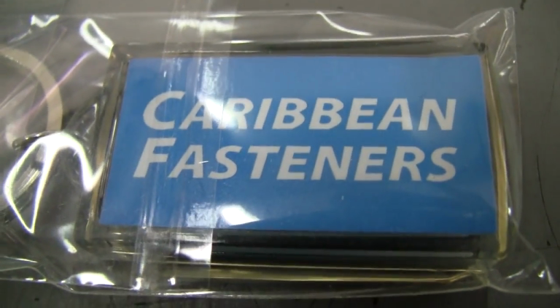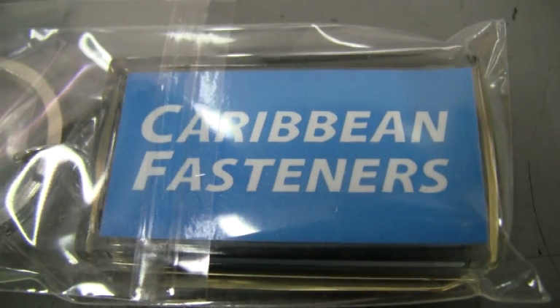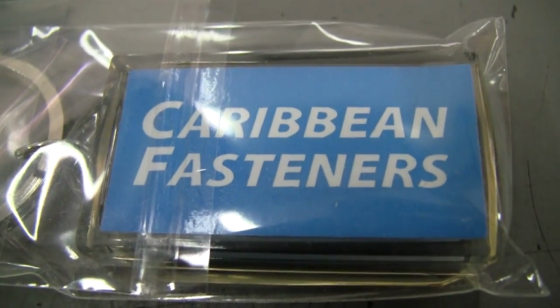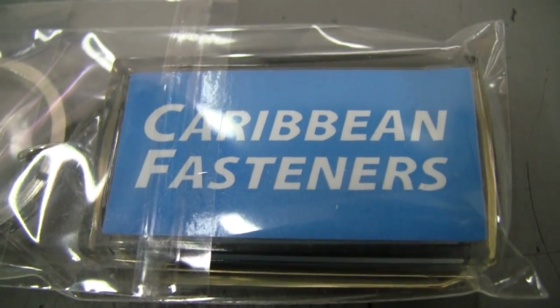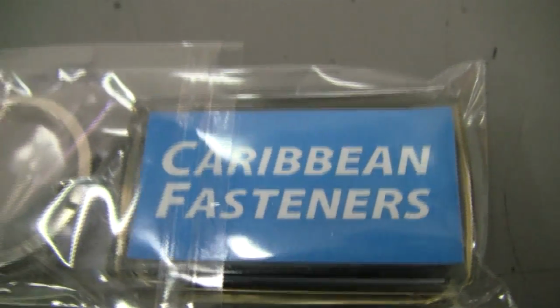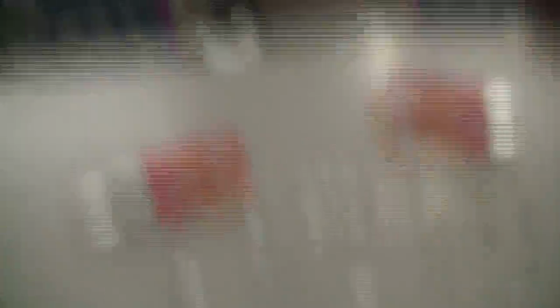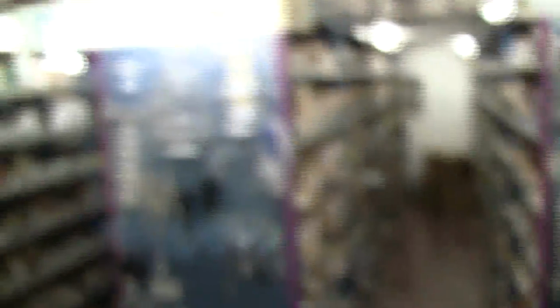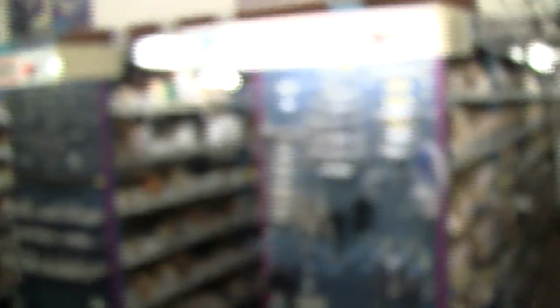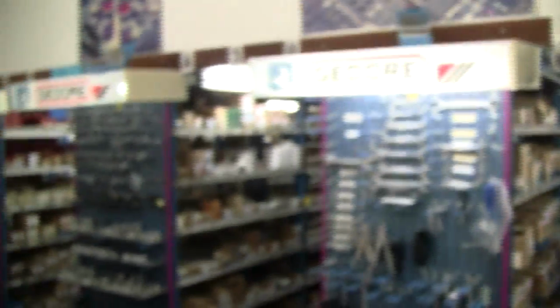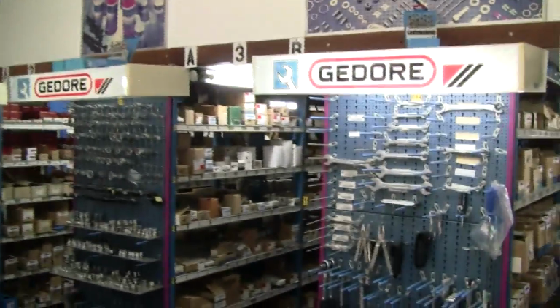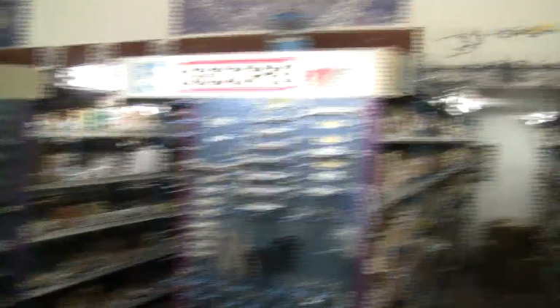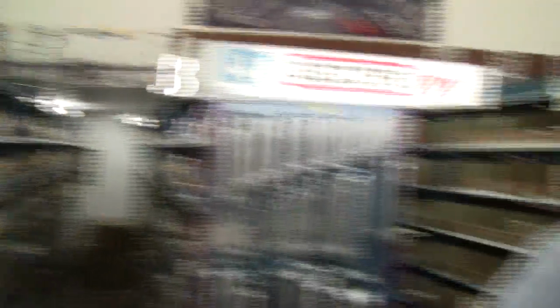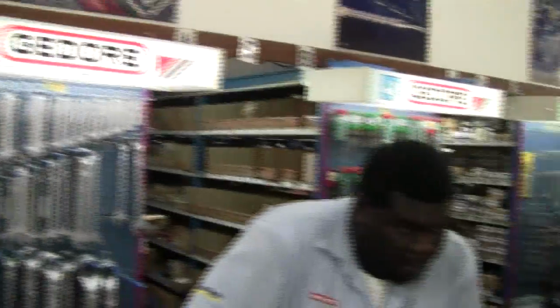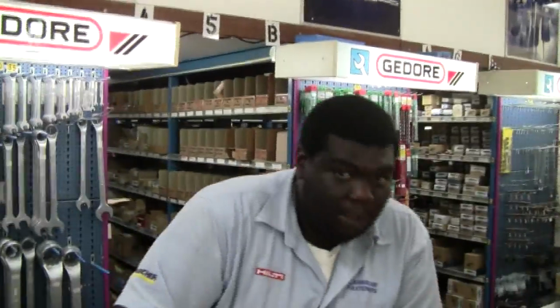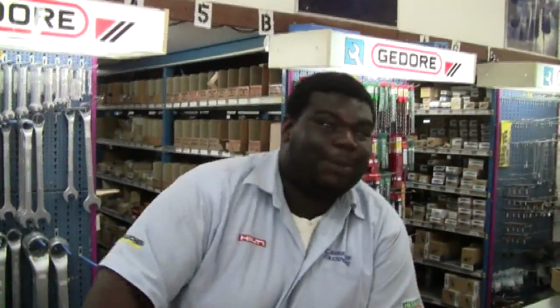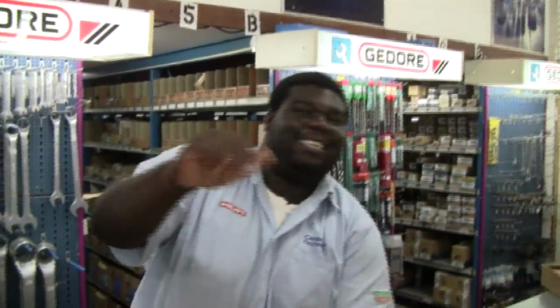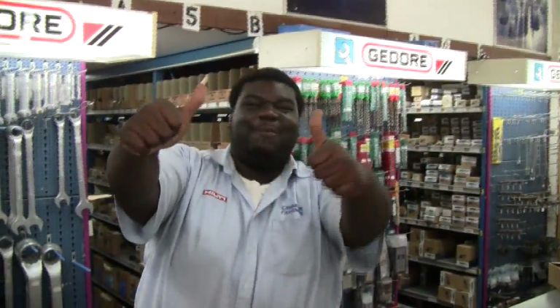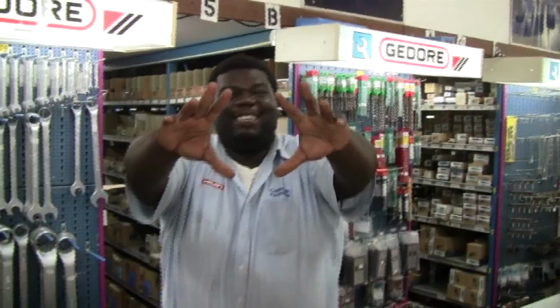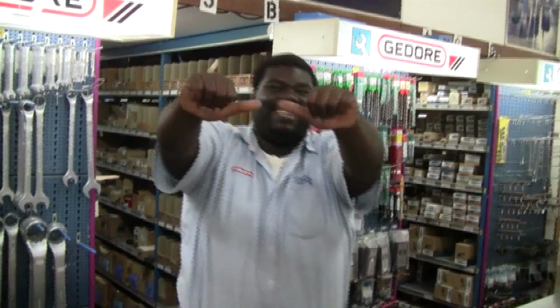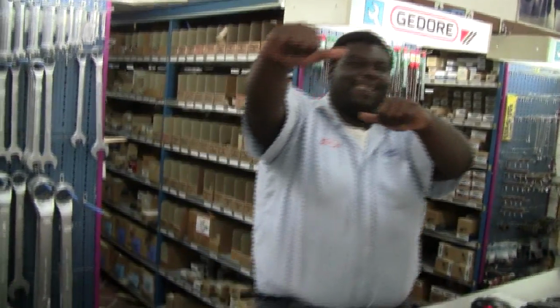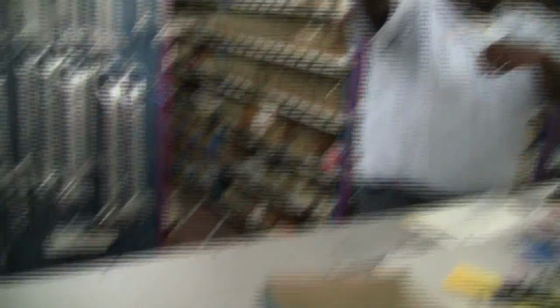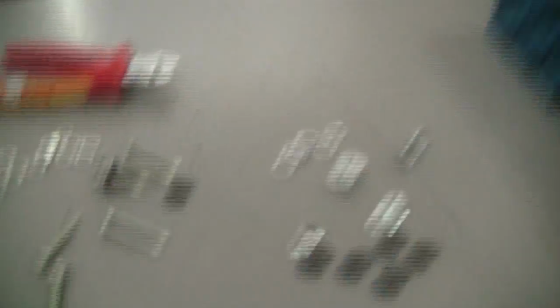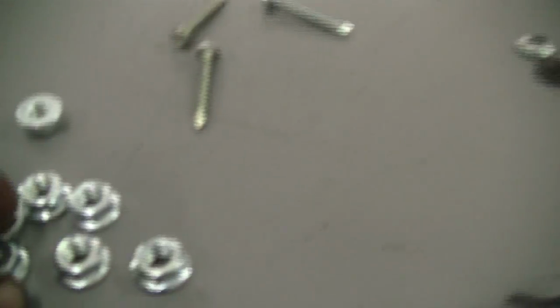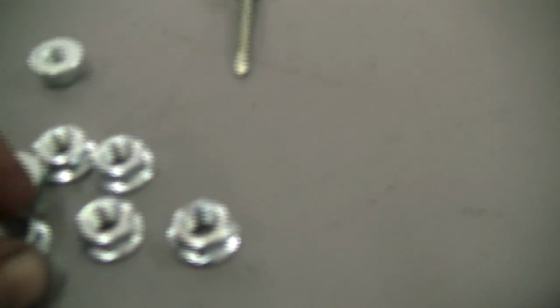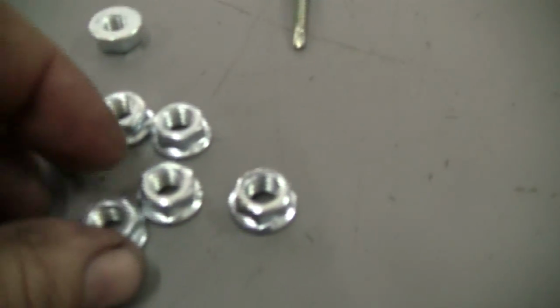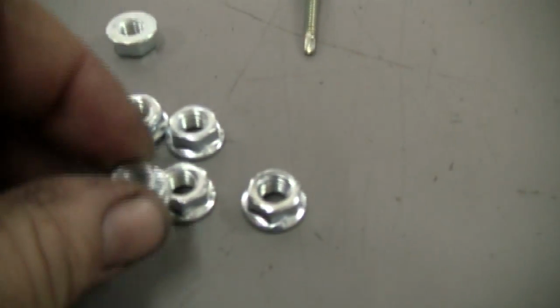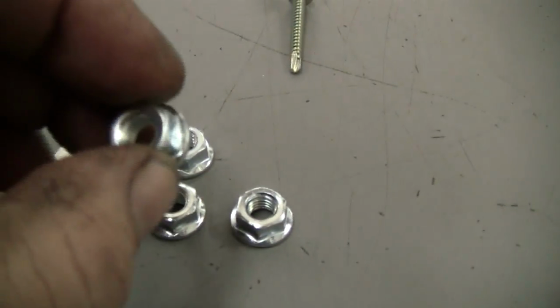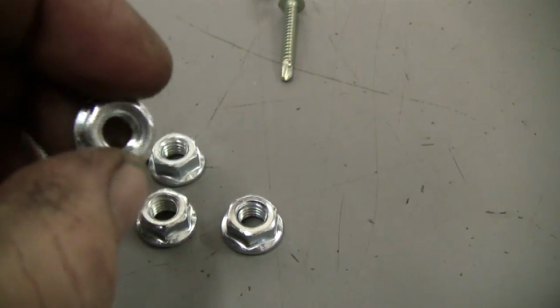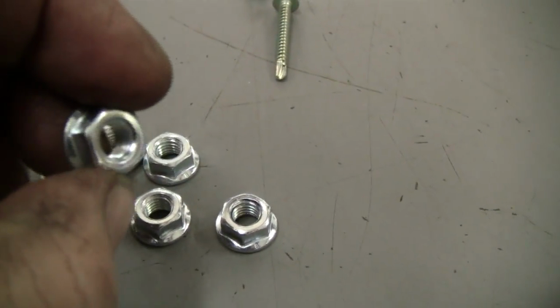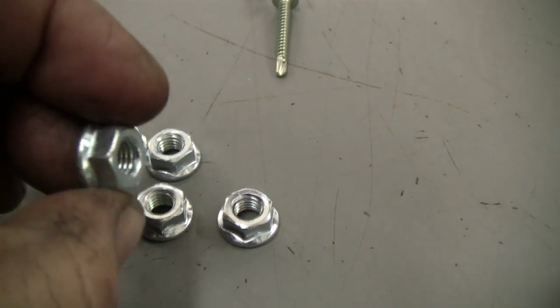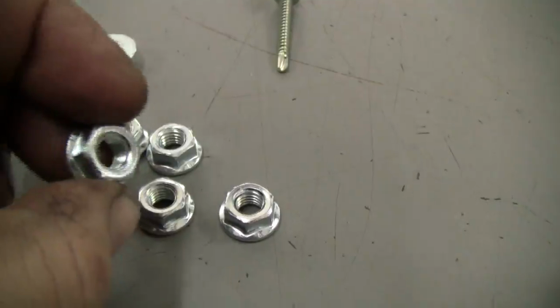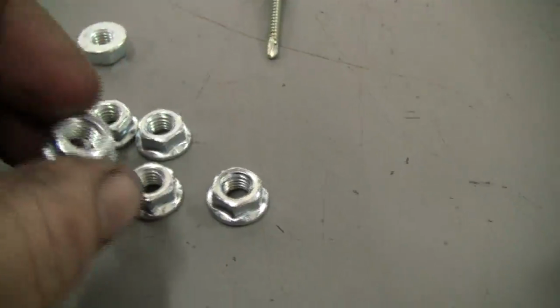I'm here at Caribbean Fasteners in St. Martin. When you need the best quality bolts and tools, you come here and see my man. We've got some nice fasteners for the exhaust manifold.